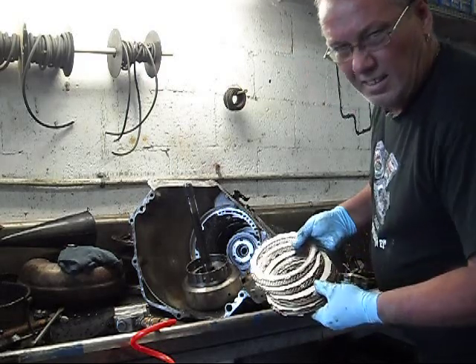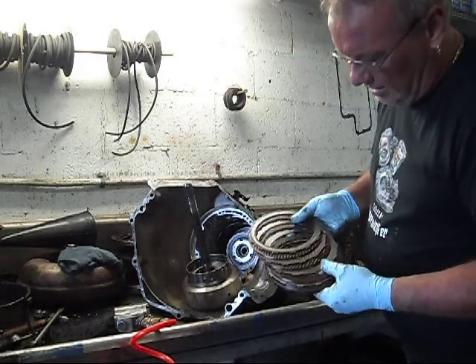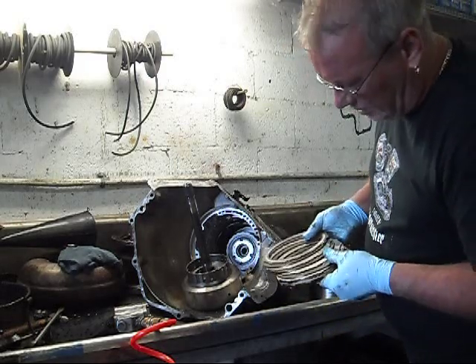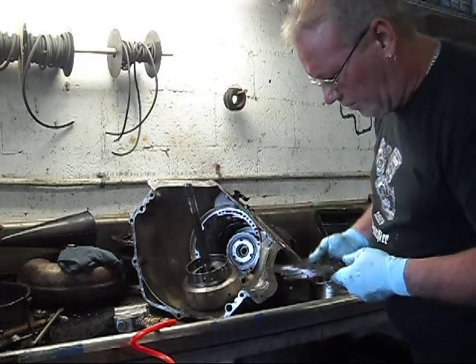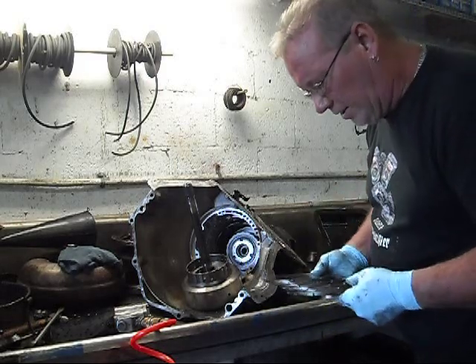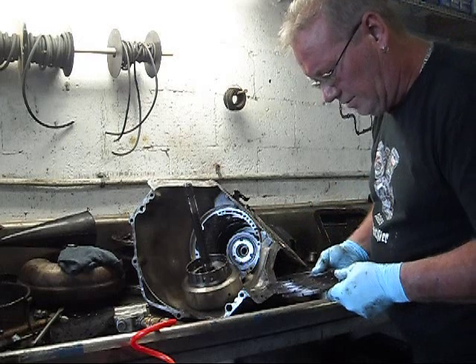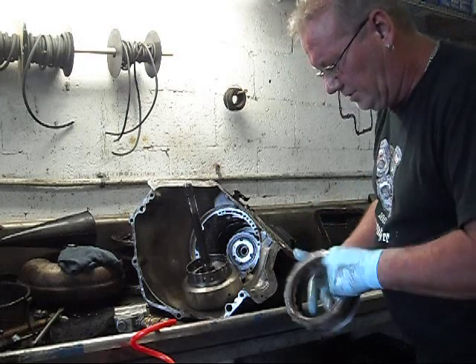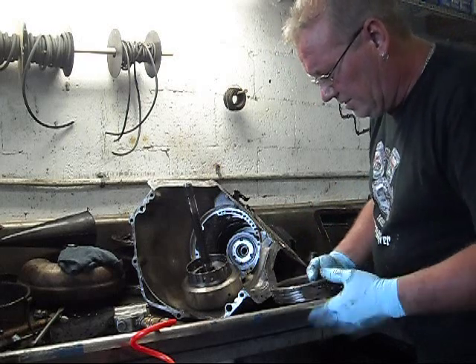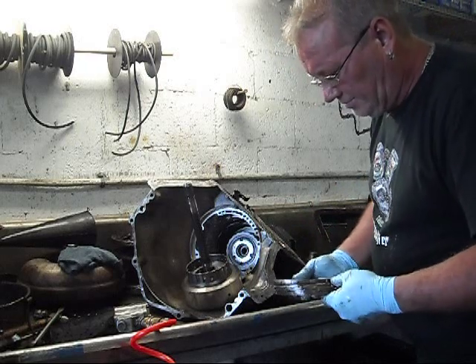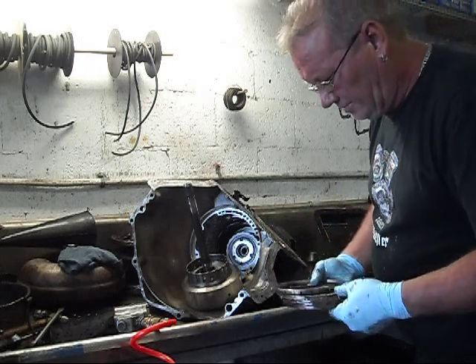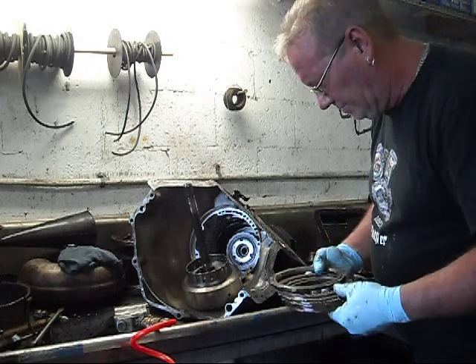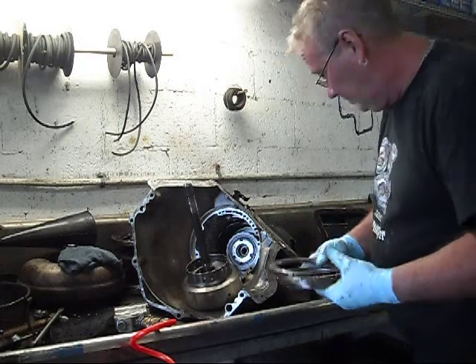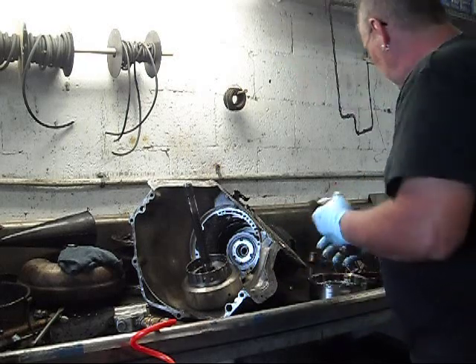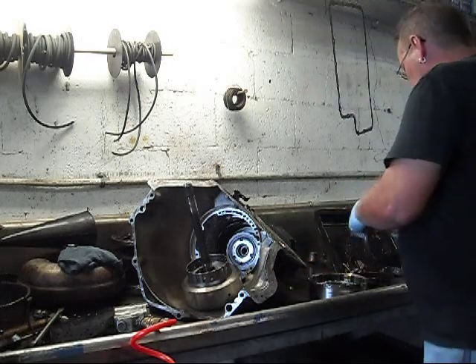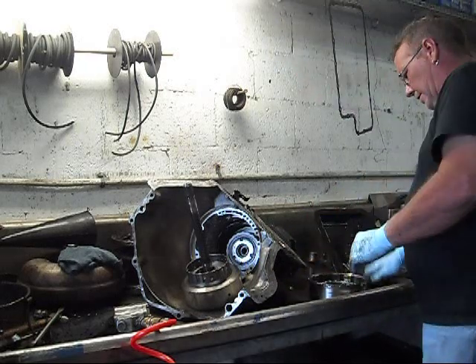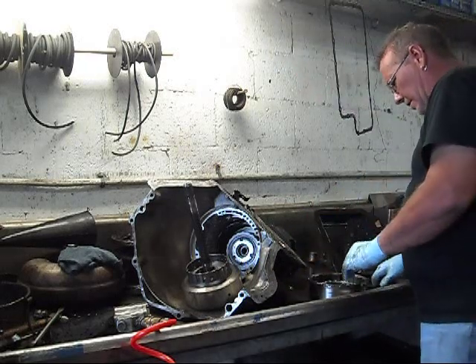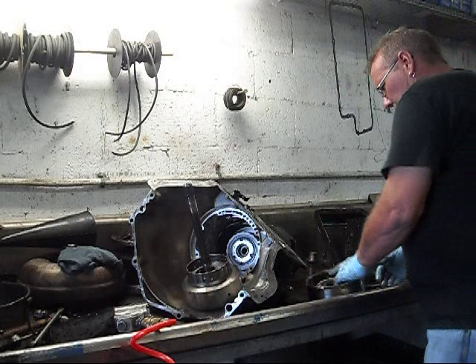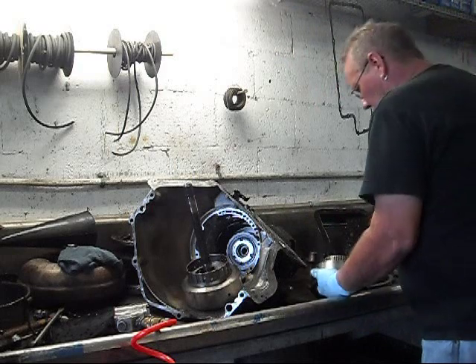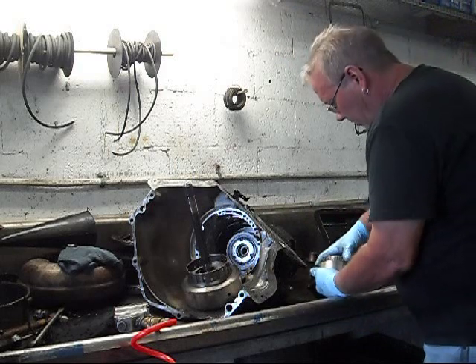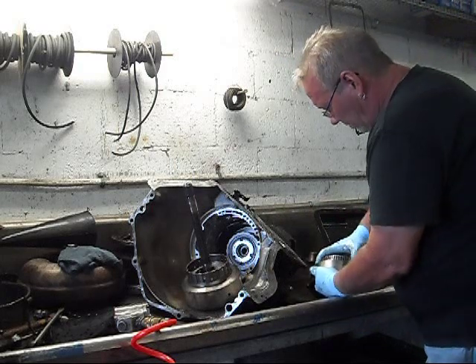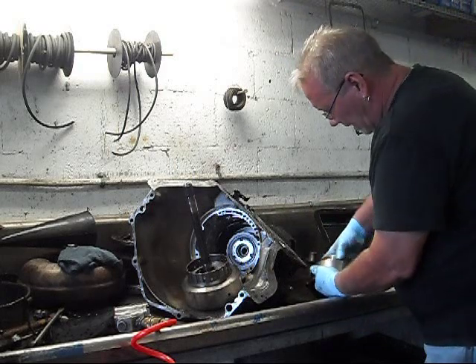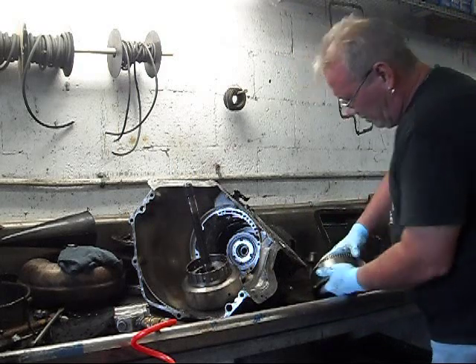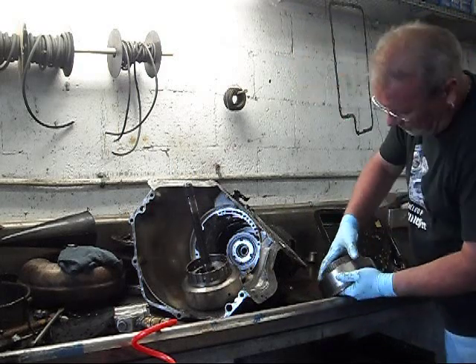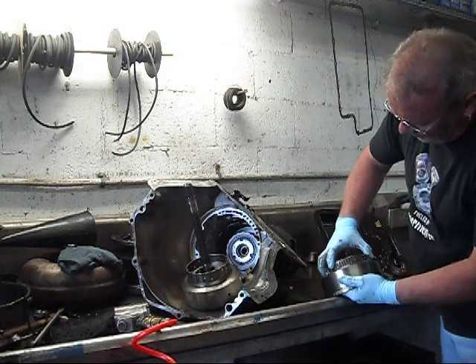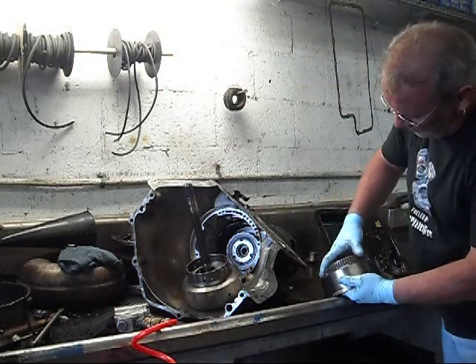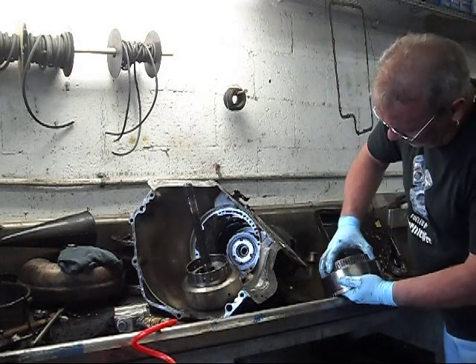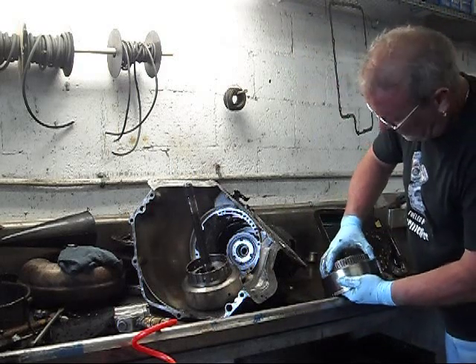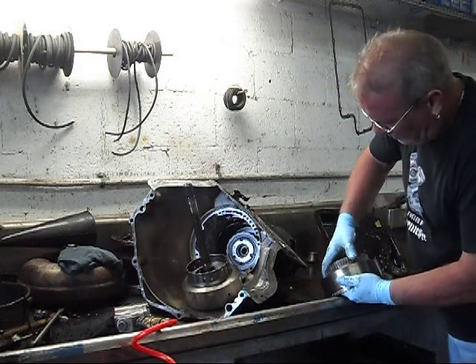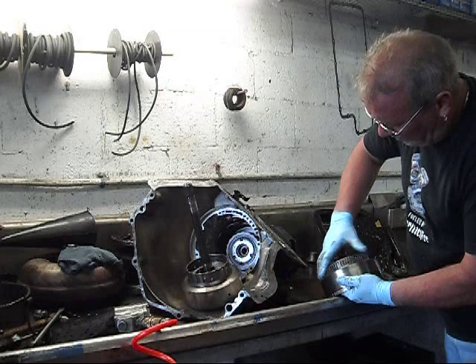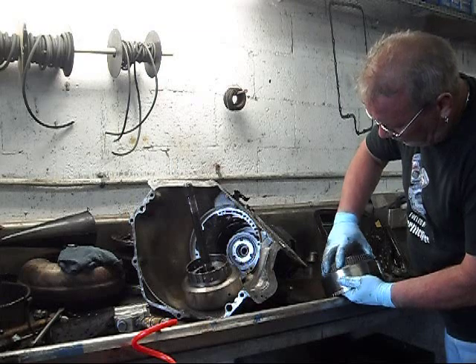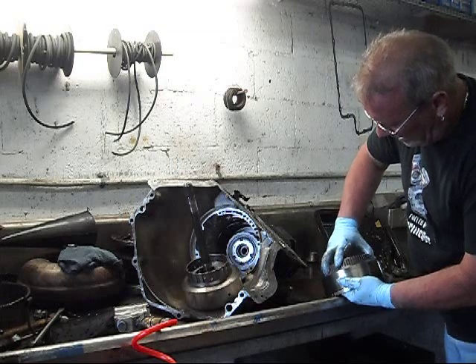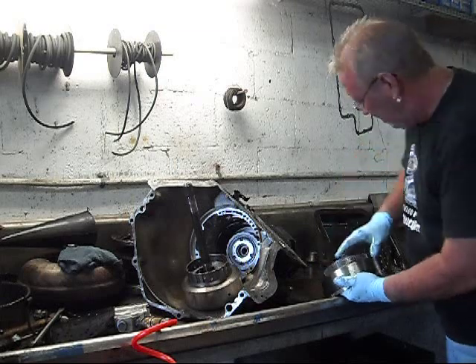Wow, things are beautiful looking. One way clutch — freewheels, locks up.